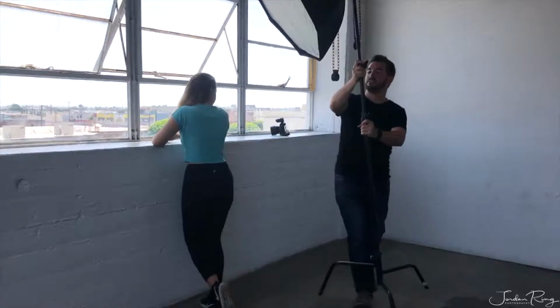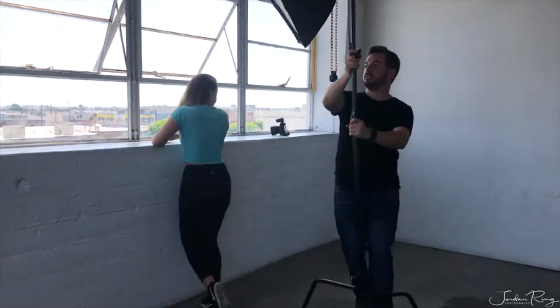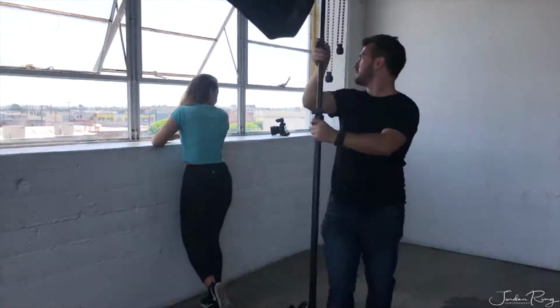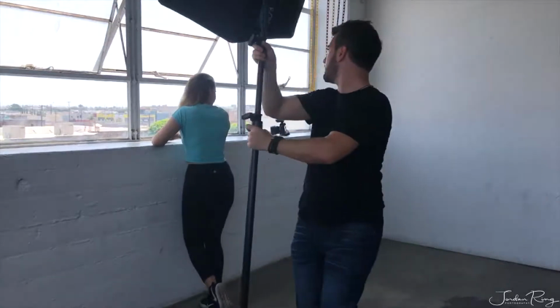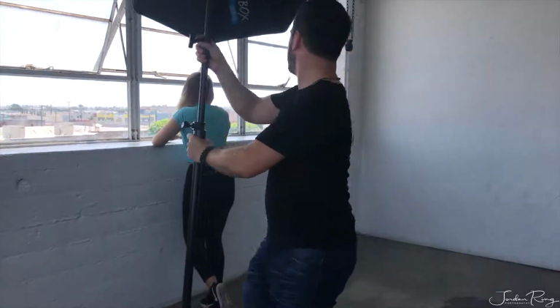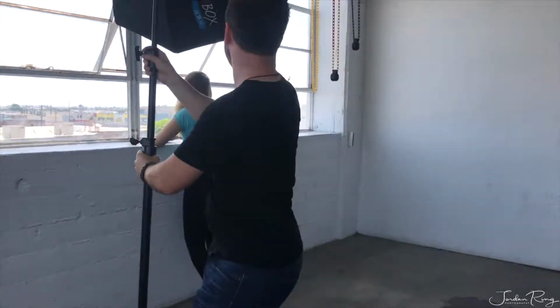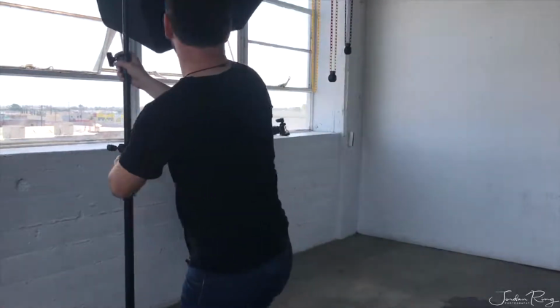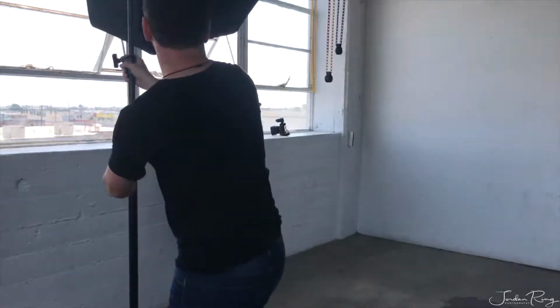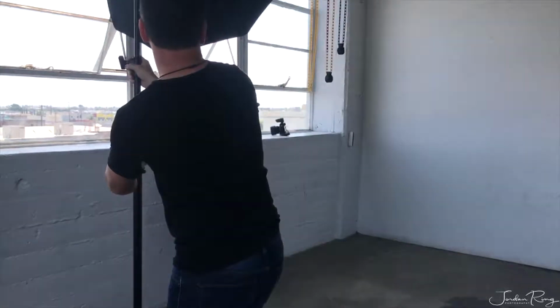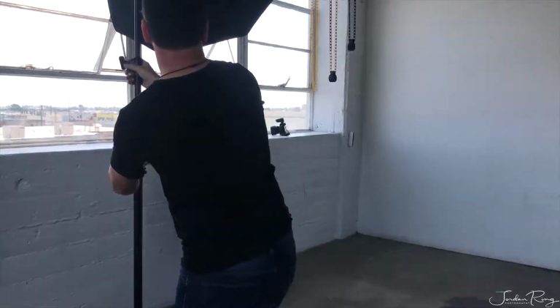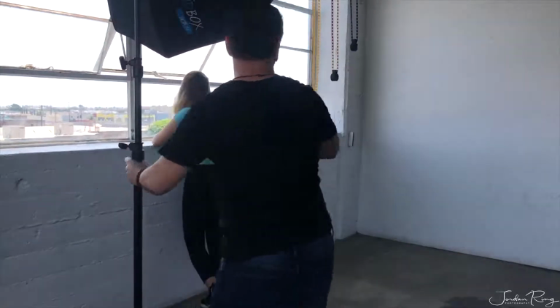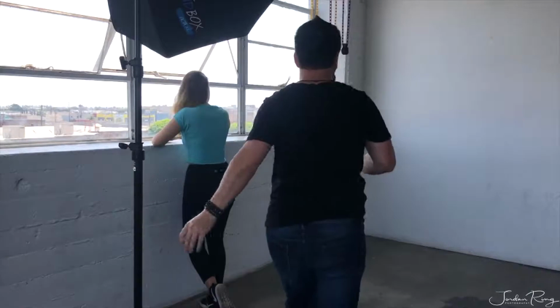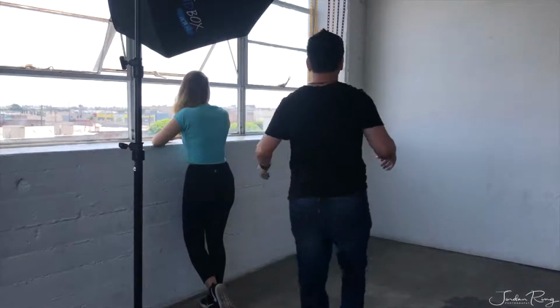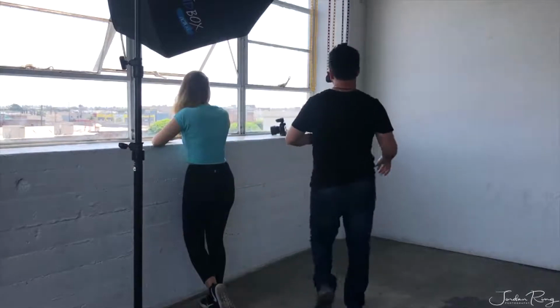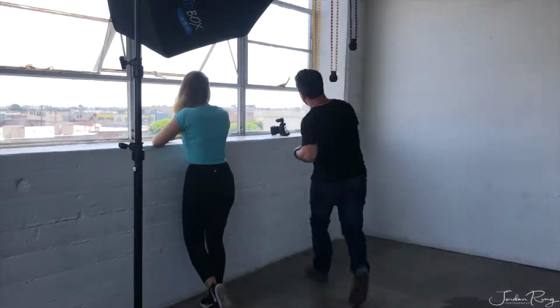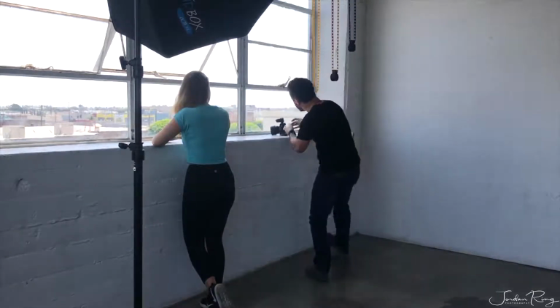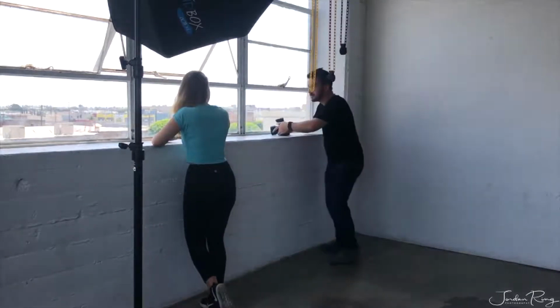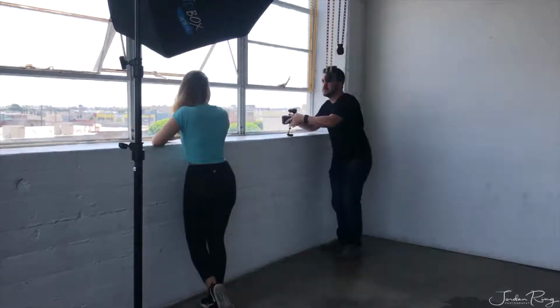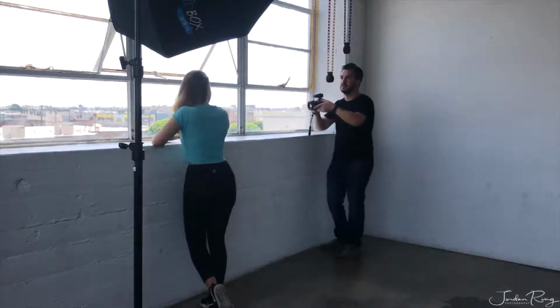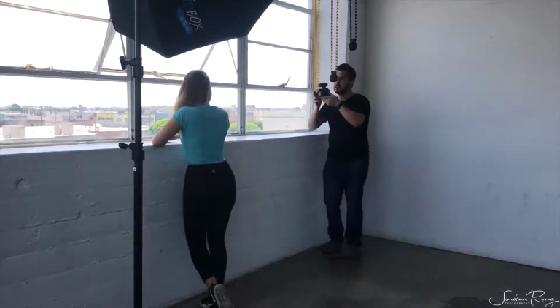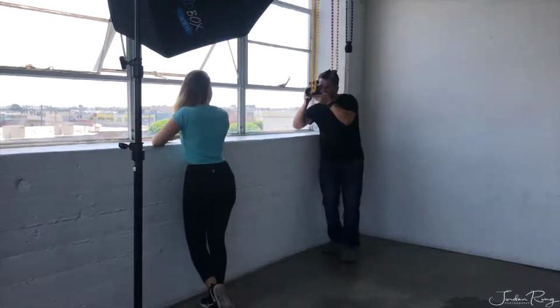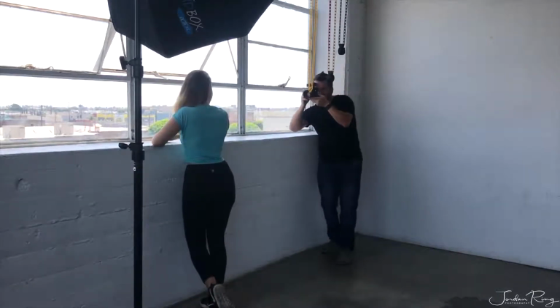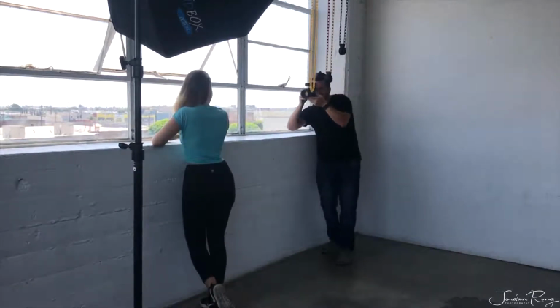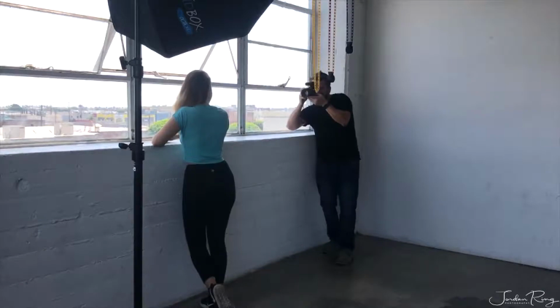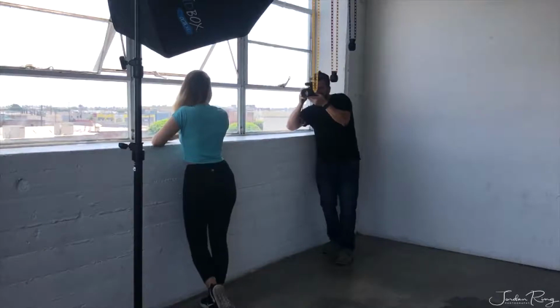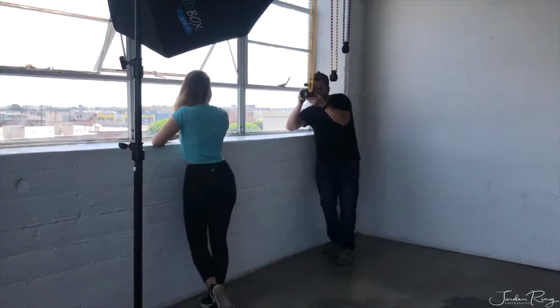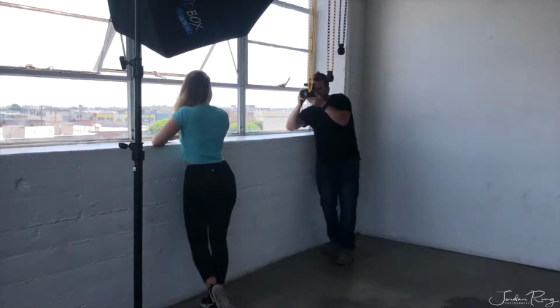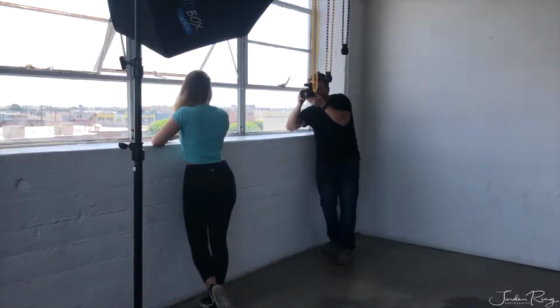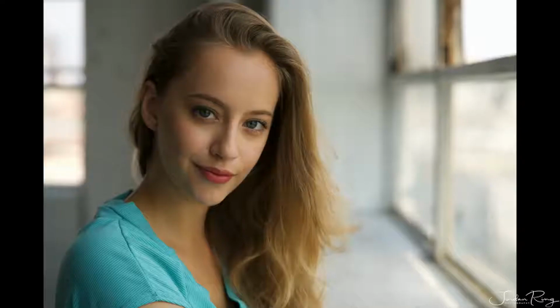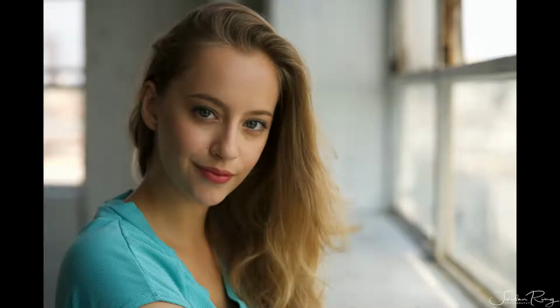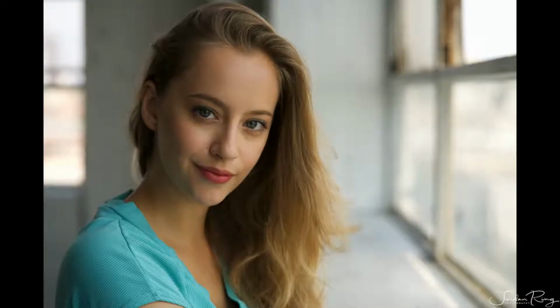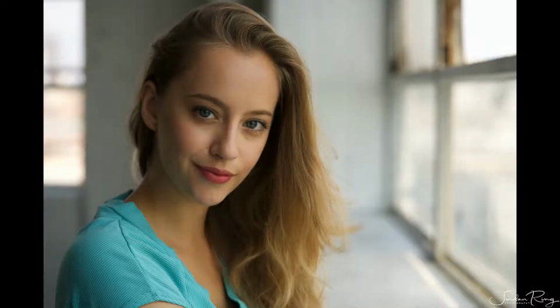Now switching it up — I'm still using the window light as the key light, but moving the soft box behind her so it acts as a rim light, which will create a beautiful soft light accentuating her neck and jawline. It's a really nice commercial look for her.